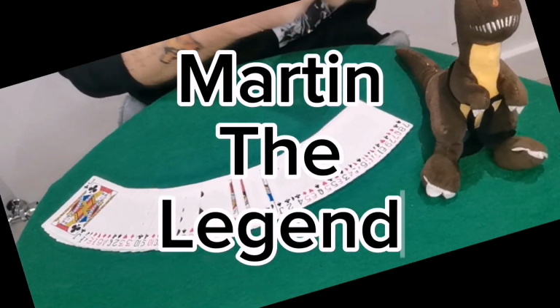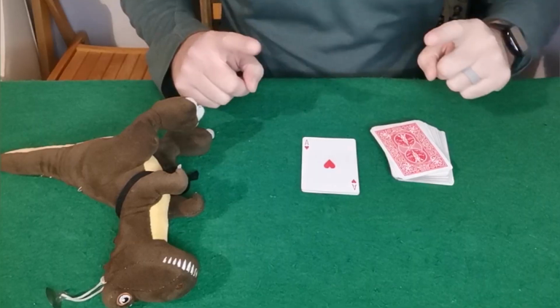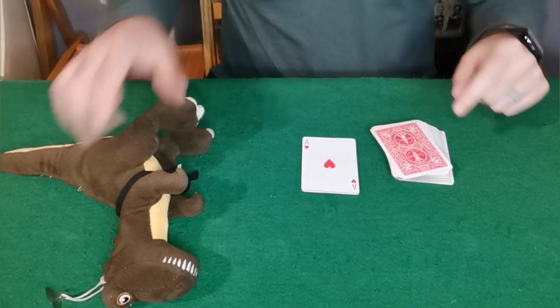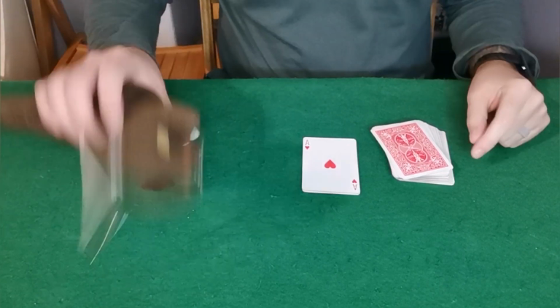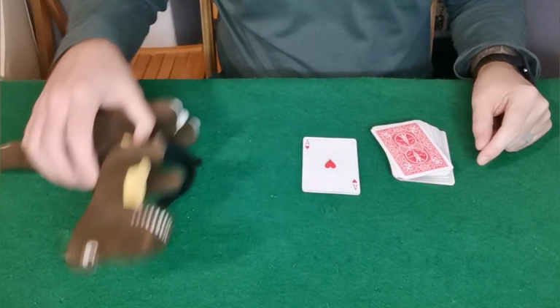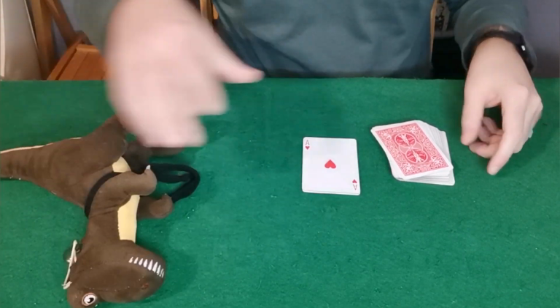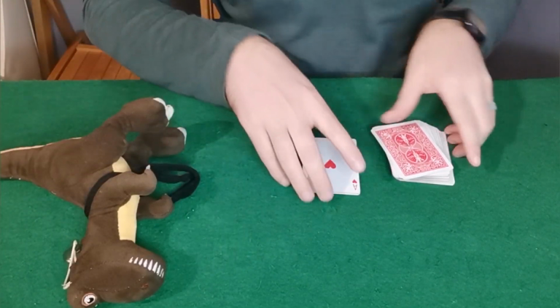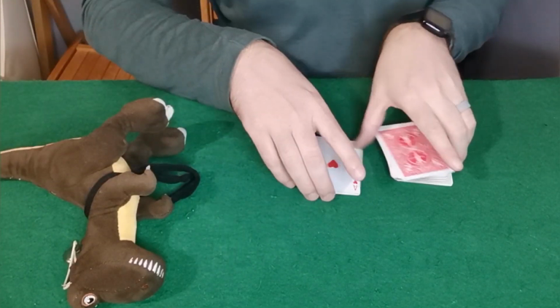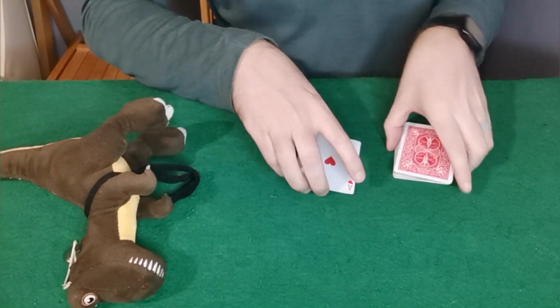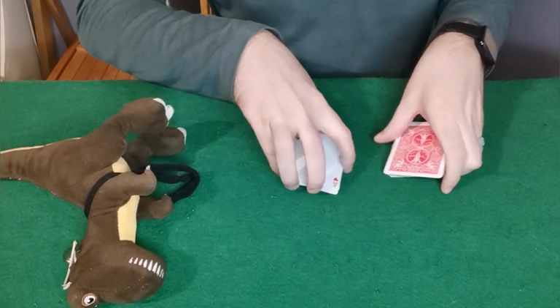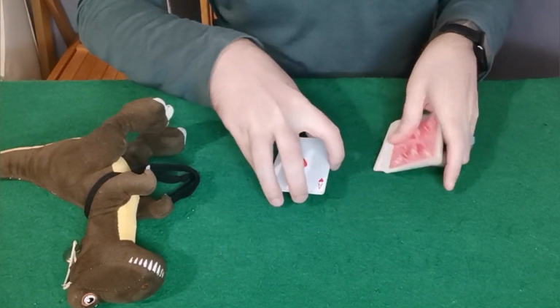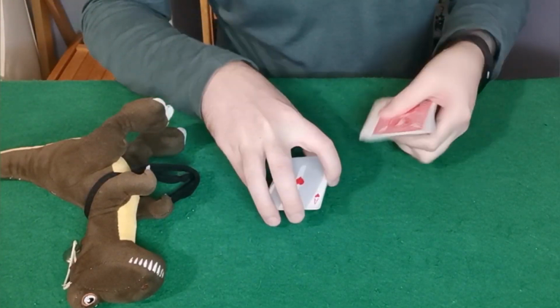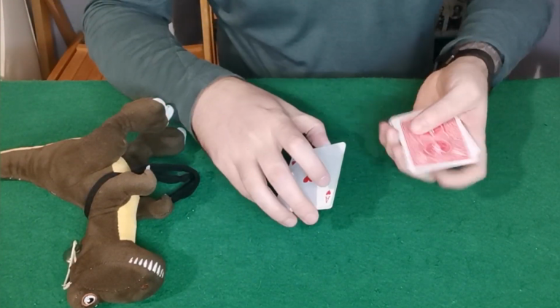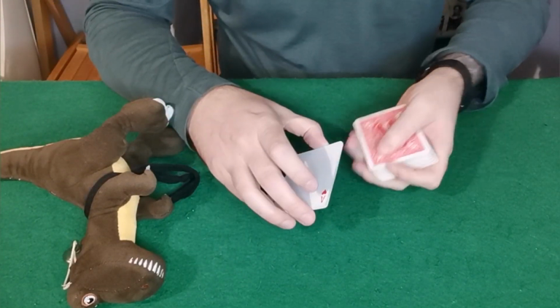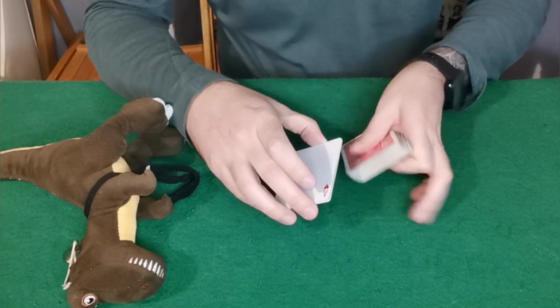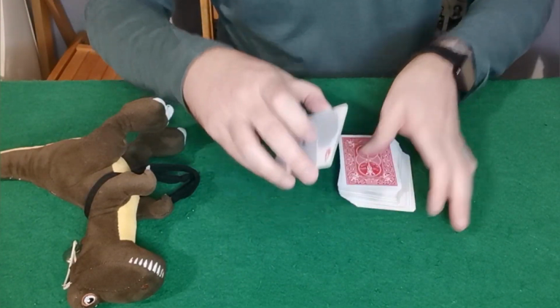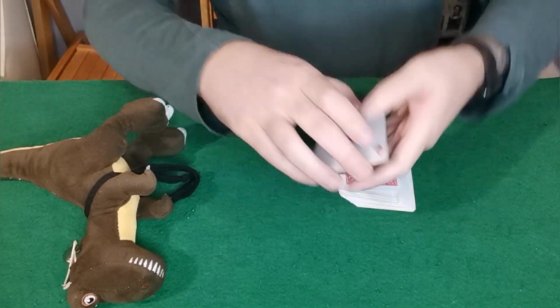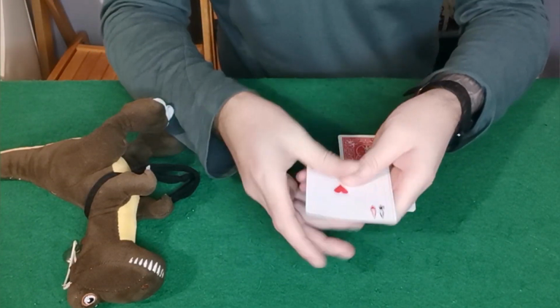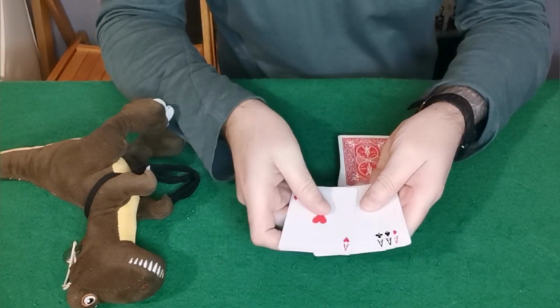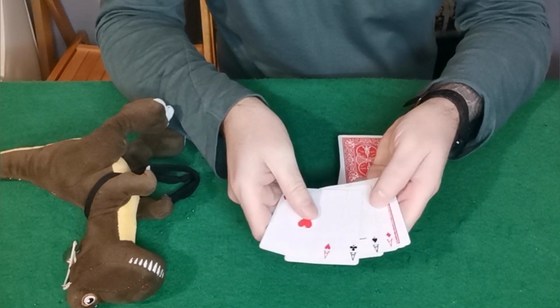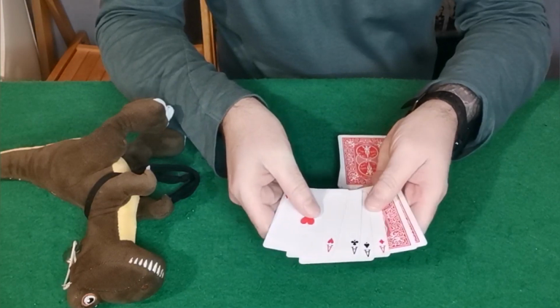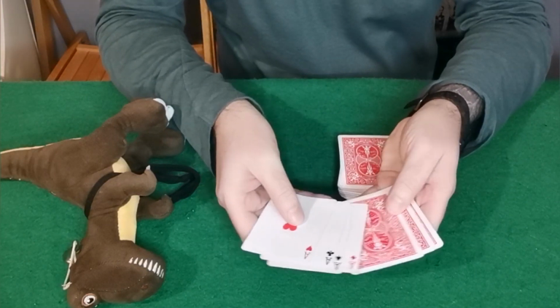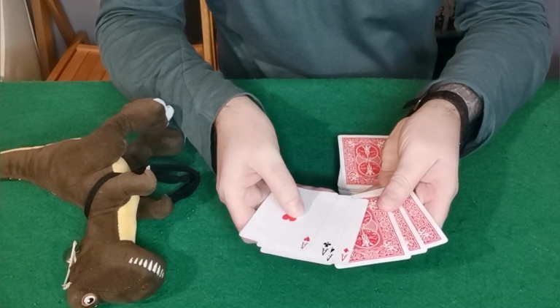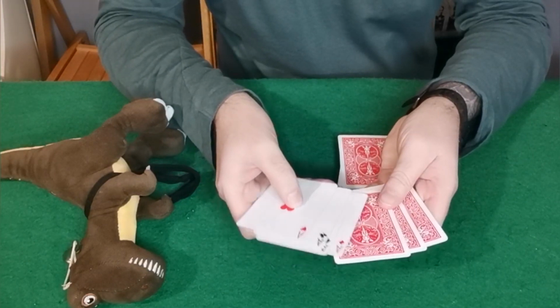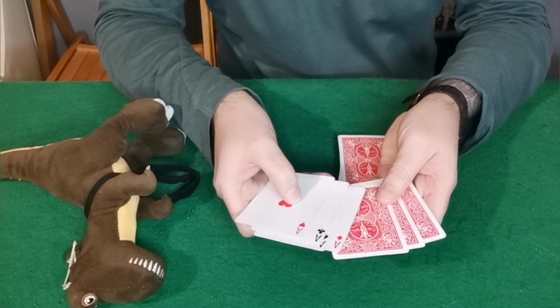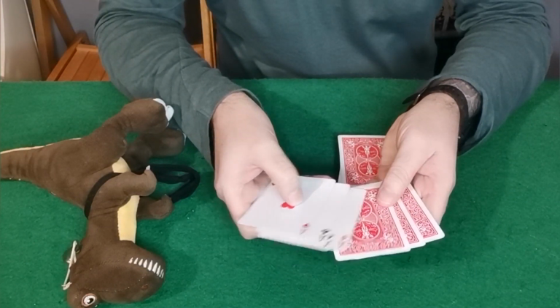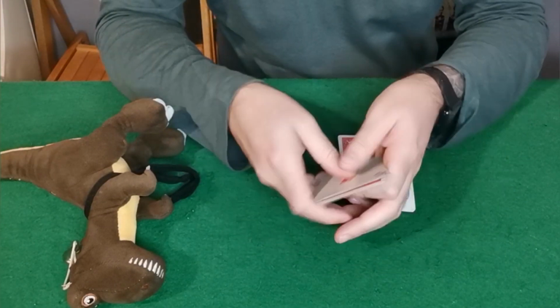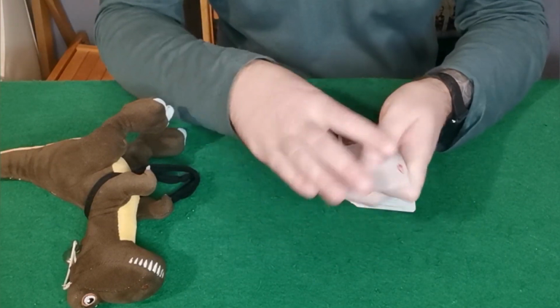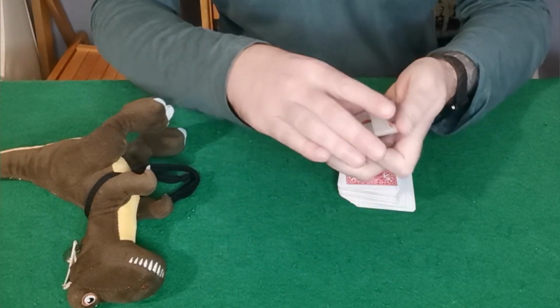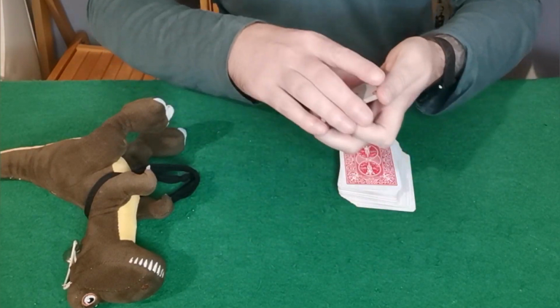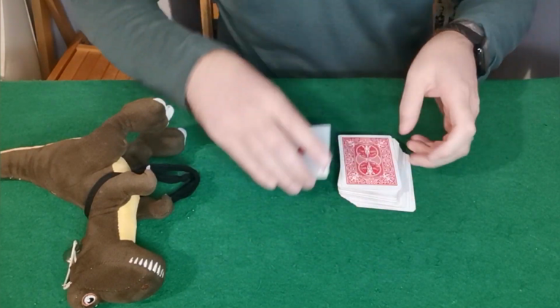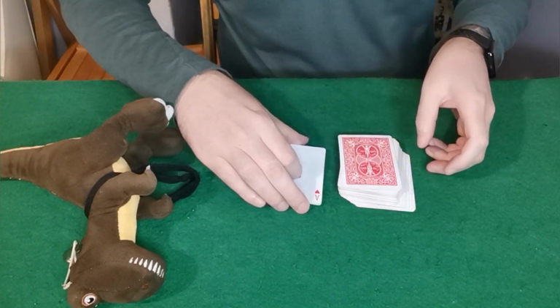This is Marta Legend and Theodore with the Magic Mascot, back with a cool easy Aces production card trick. For today's trick, you start with the four Aces face up and face down, followed by three random cards.